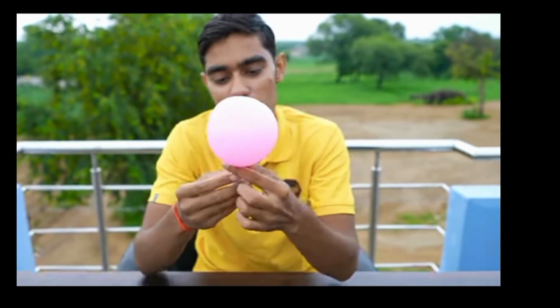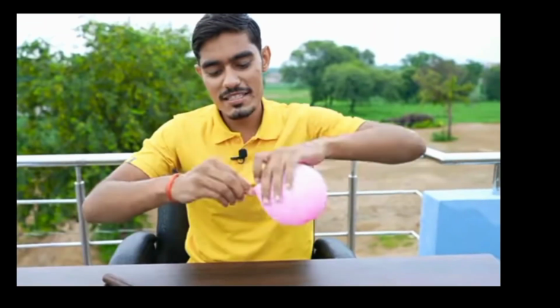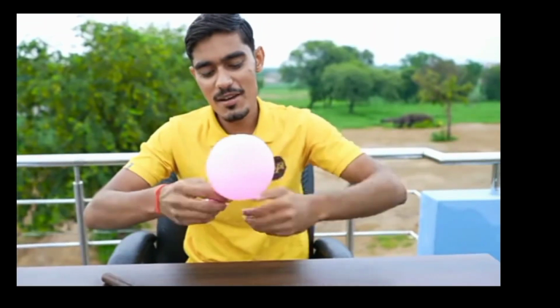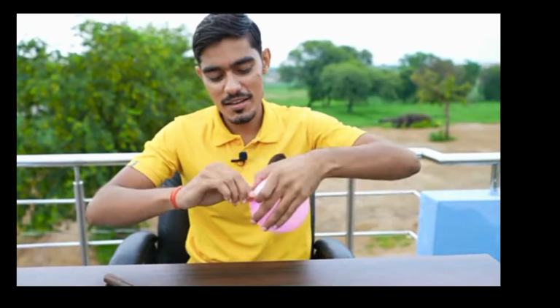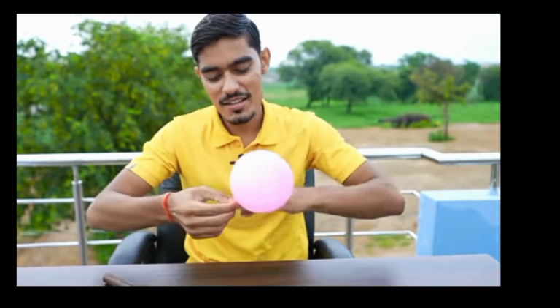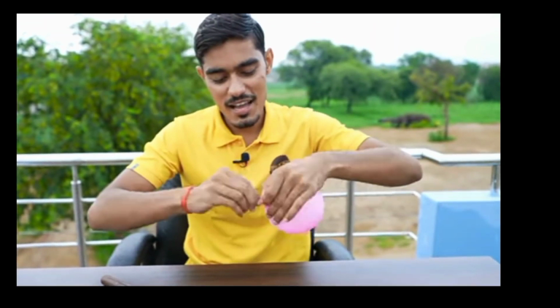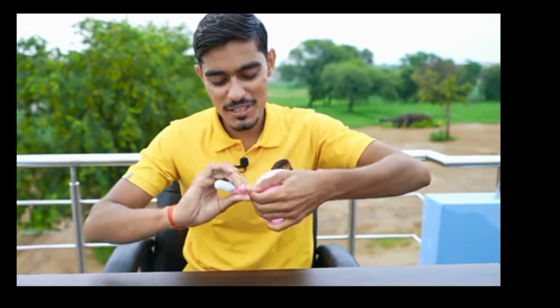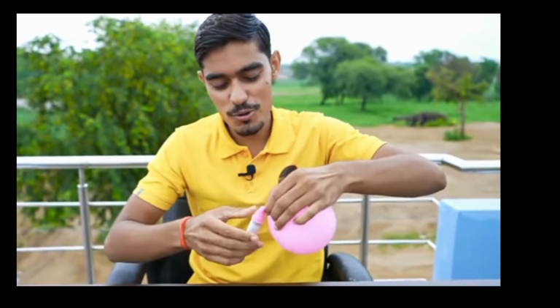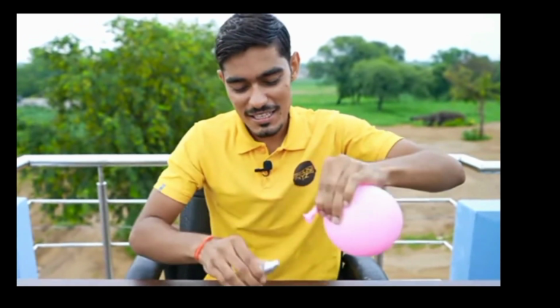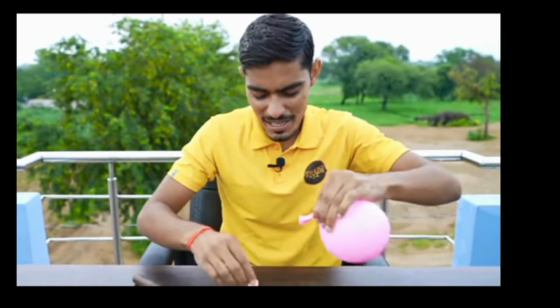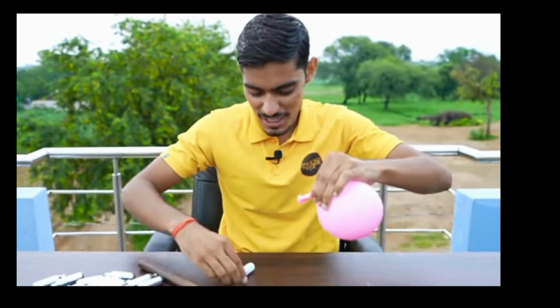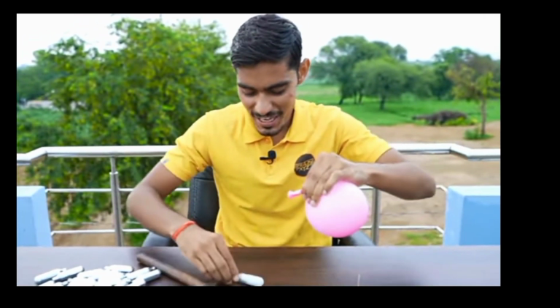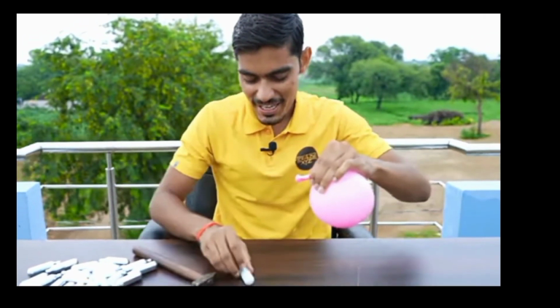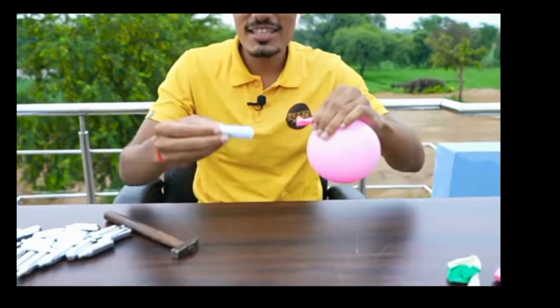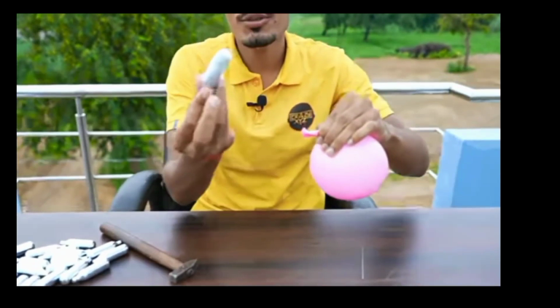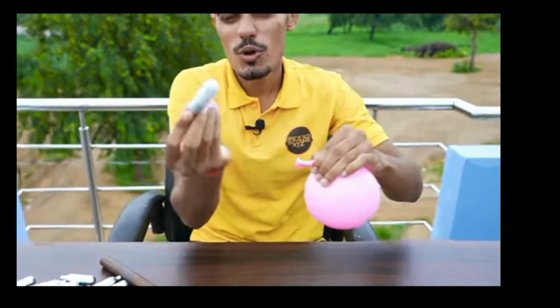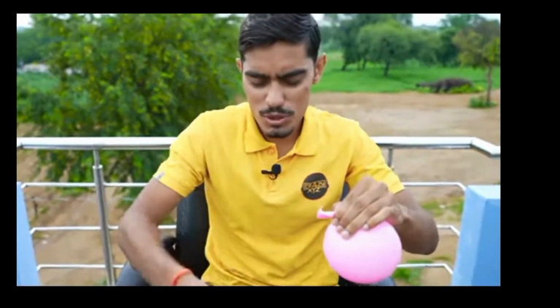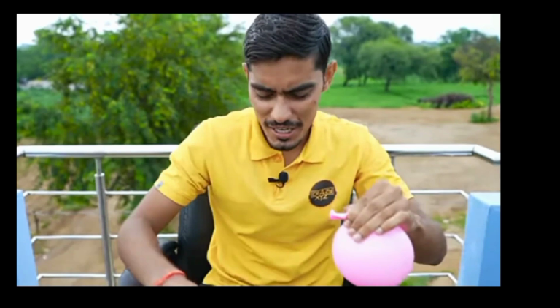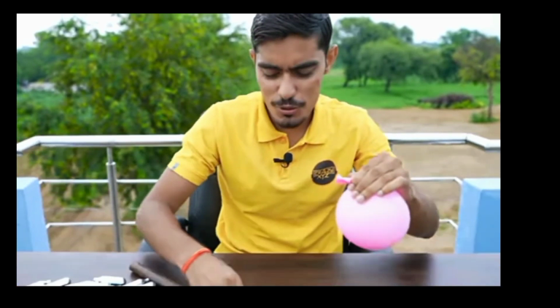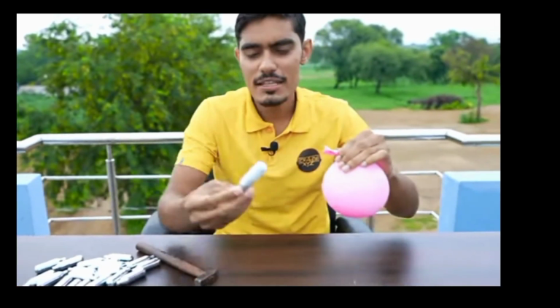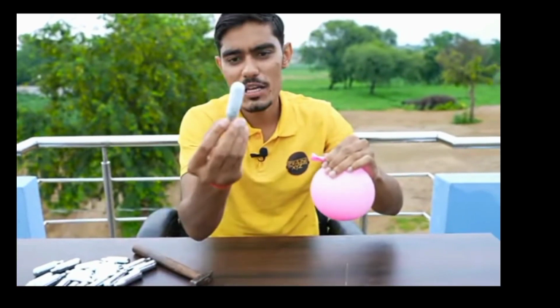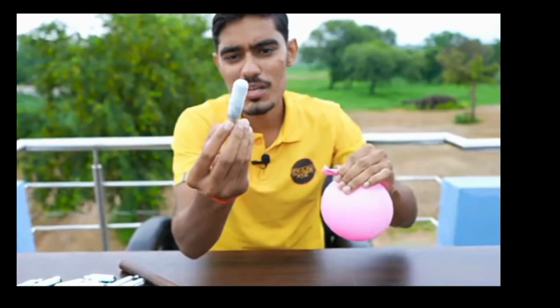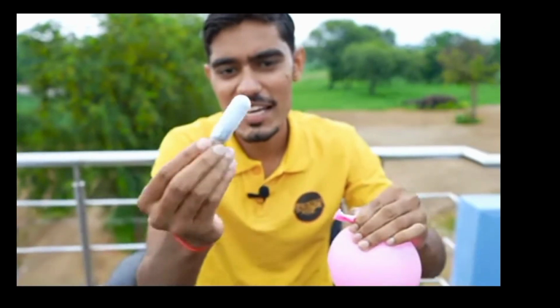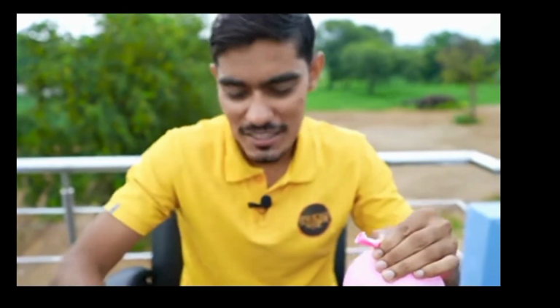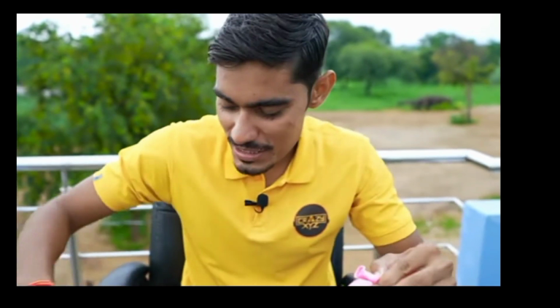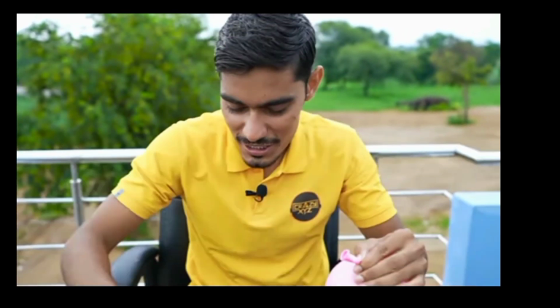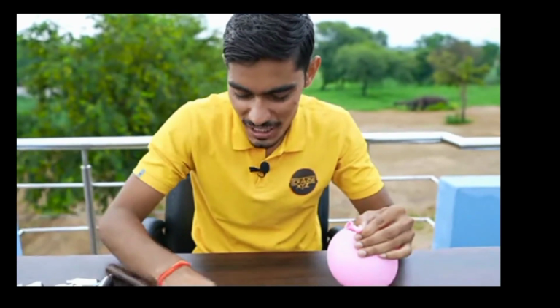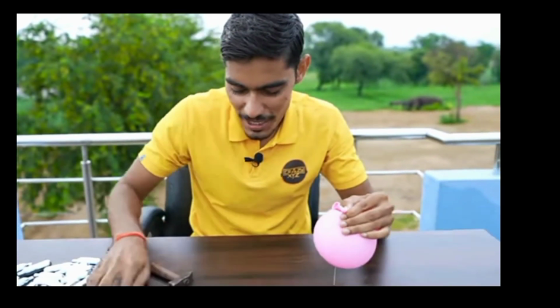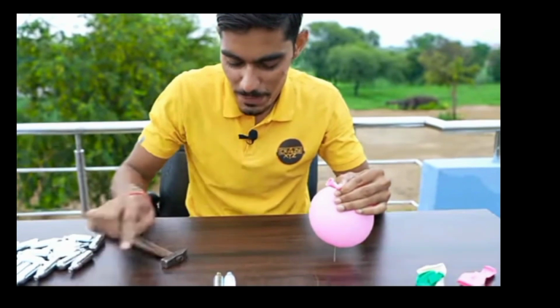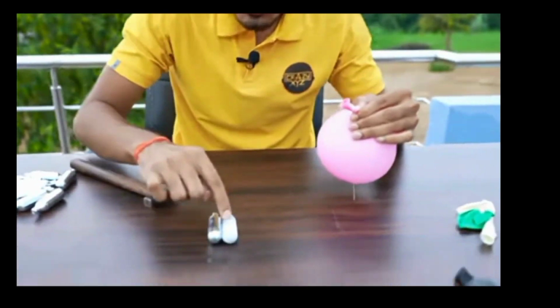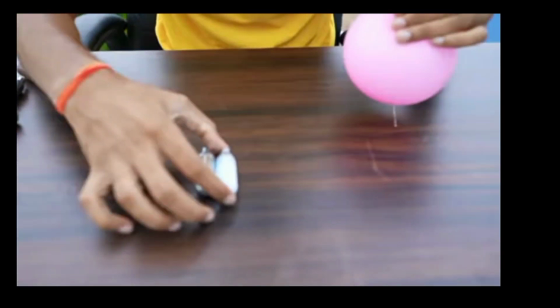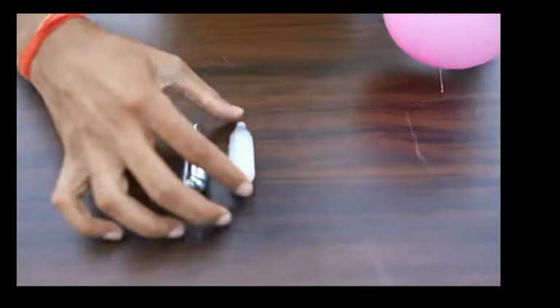Guys, here, you can see this cylinder. It's very cold. It's a frost. It's a normal cylinder, but it's different from a normal cylinder. This puncture has made it so cold.